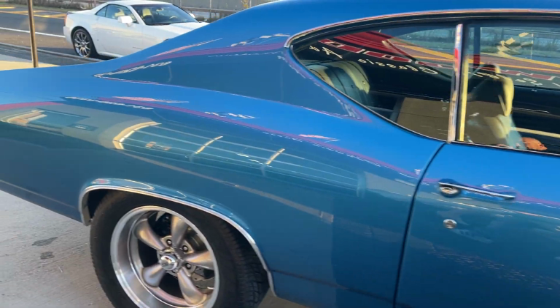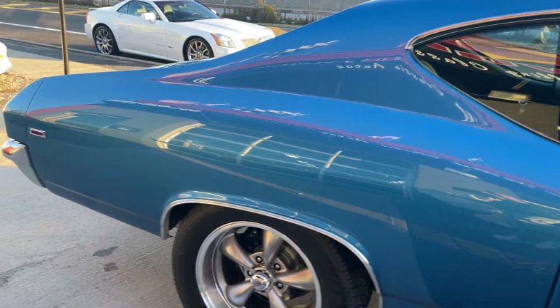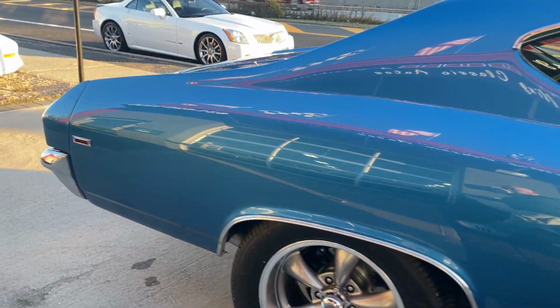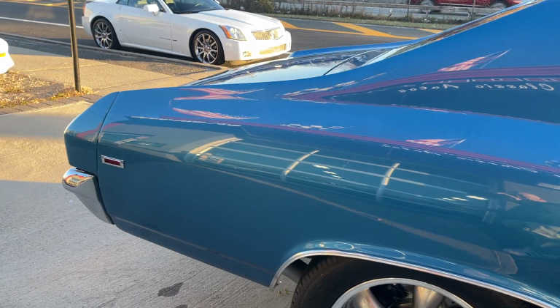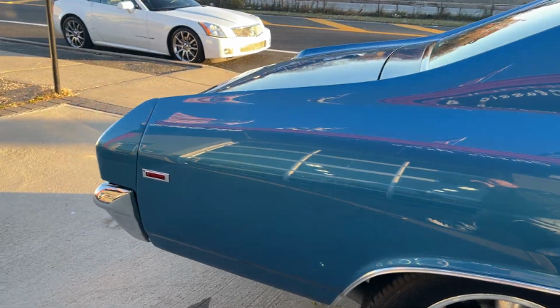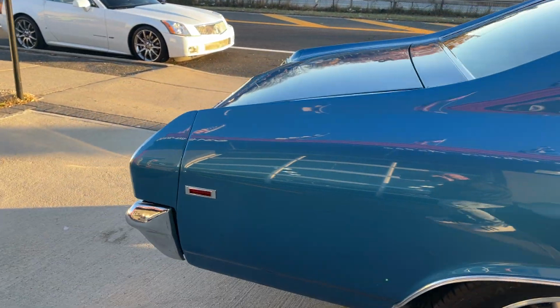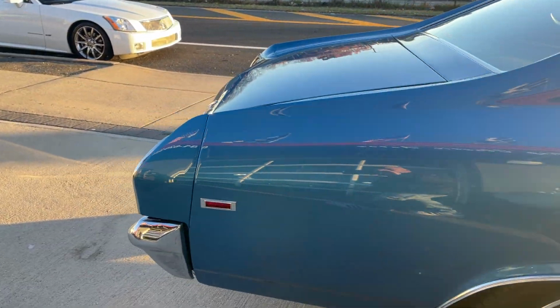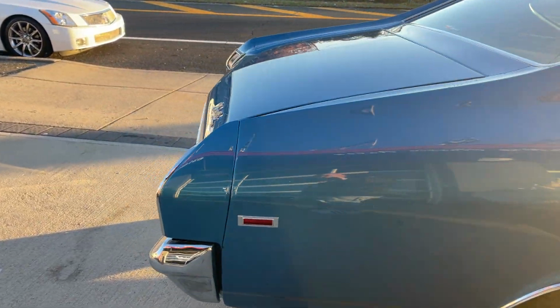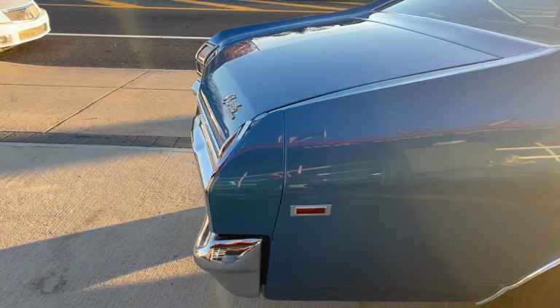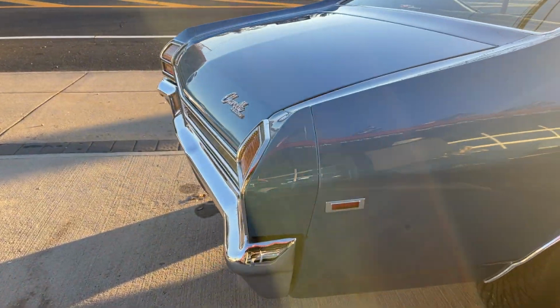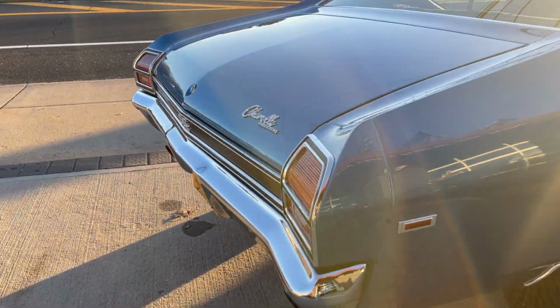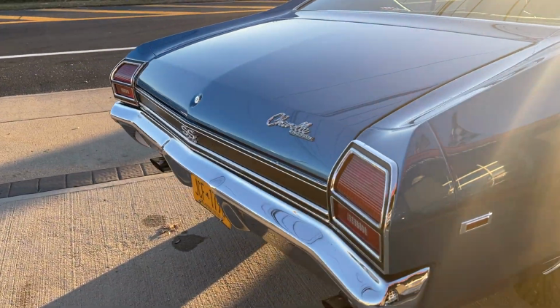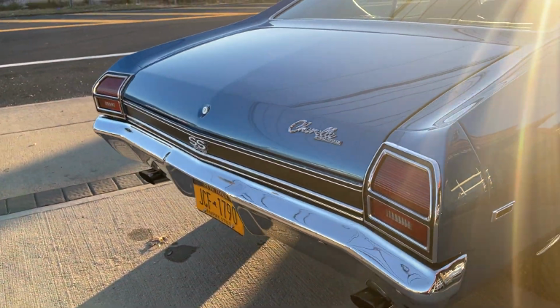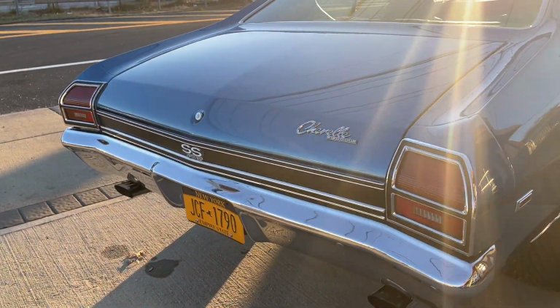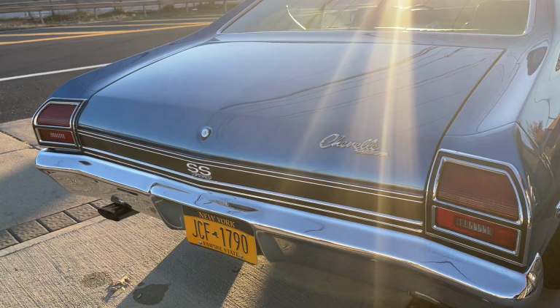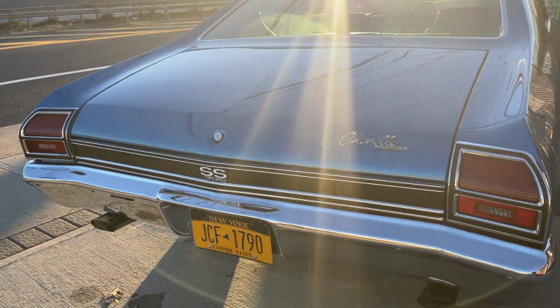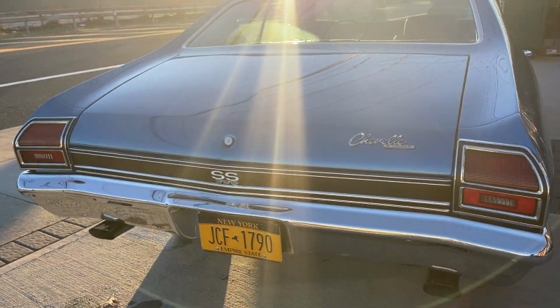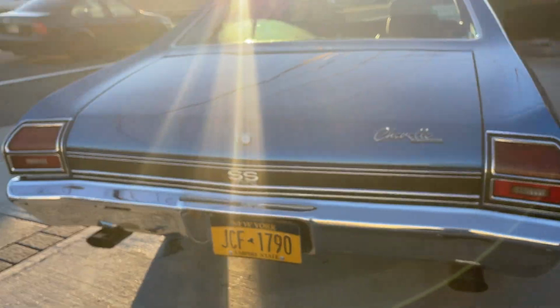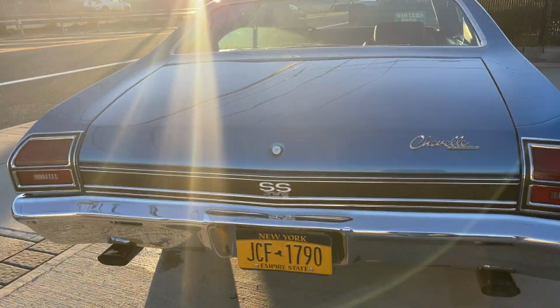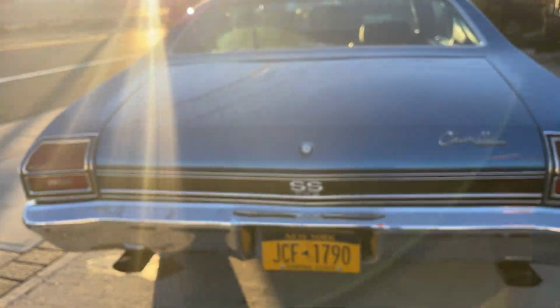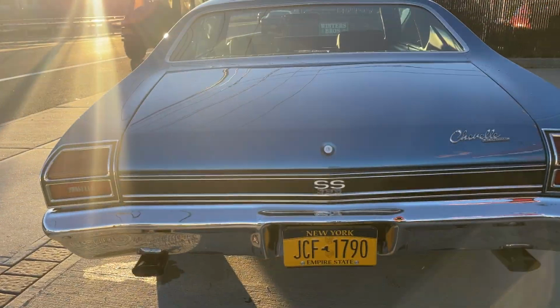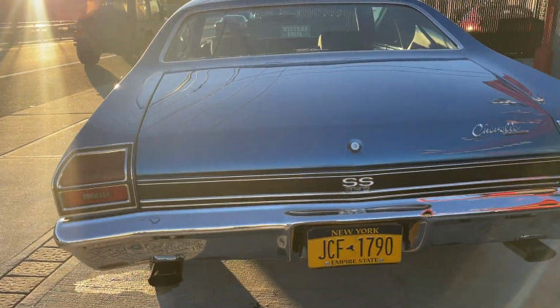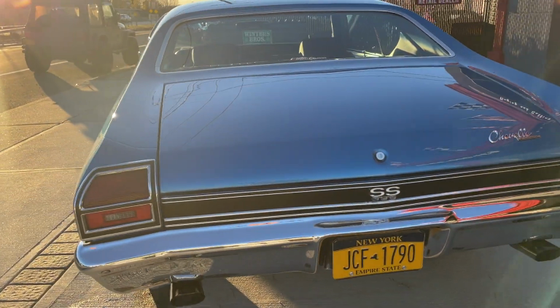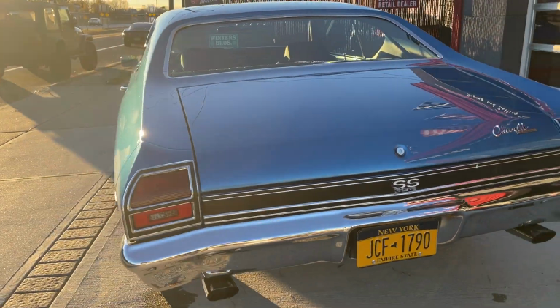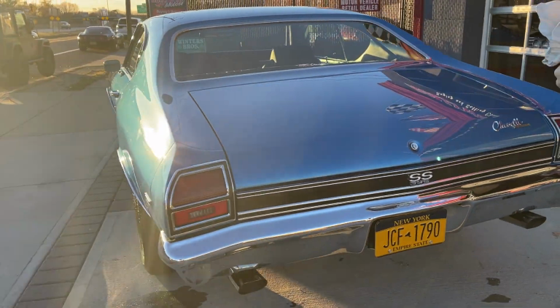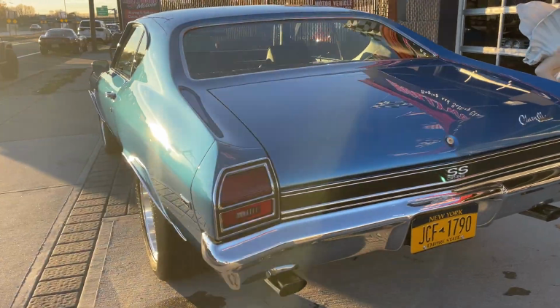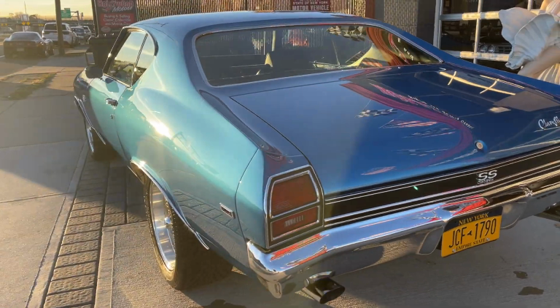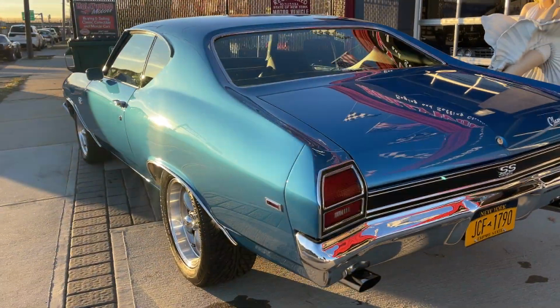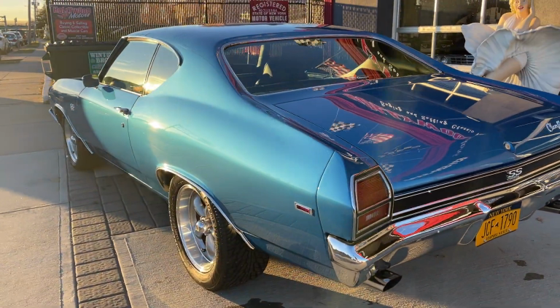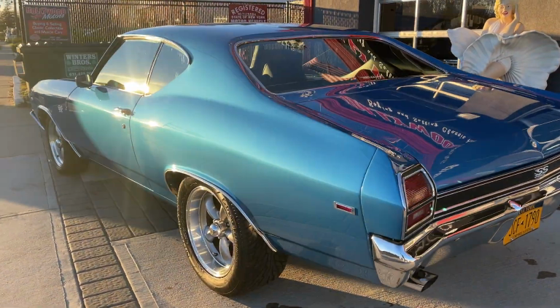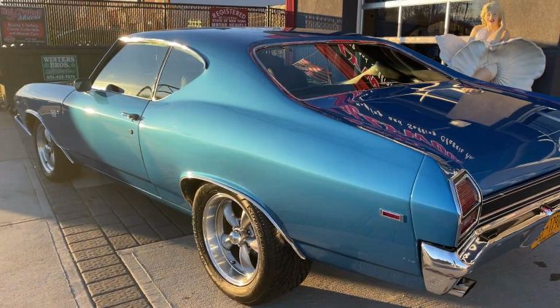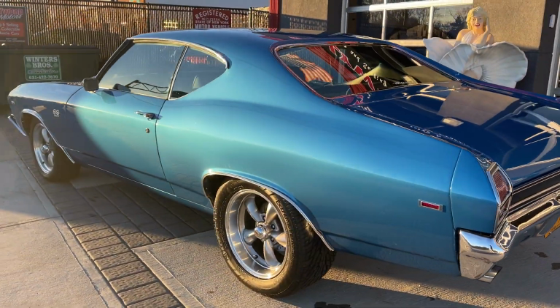The body lines are awesome. The paint is like new. Vintage air conditioning. Every nut and bolt is brand new. This is a rotisserie restored Restomod.